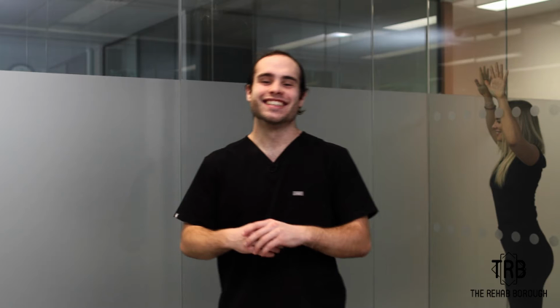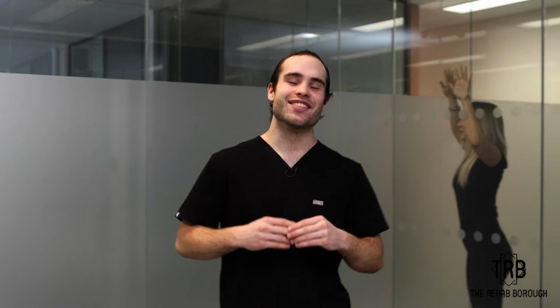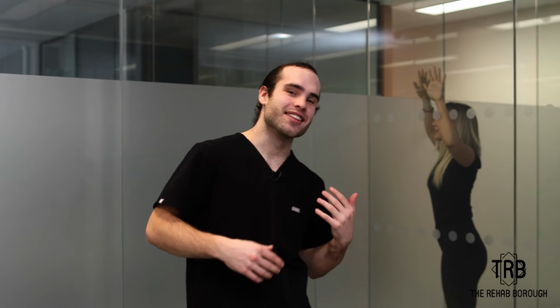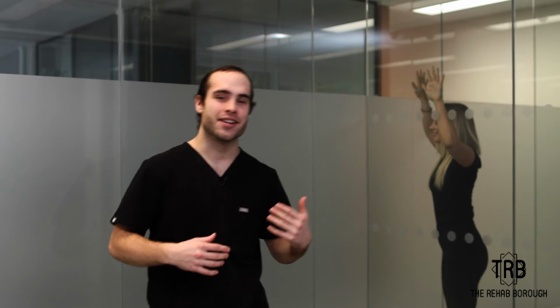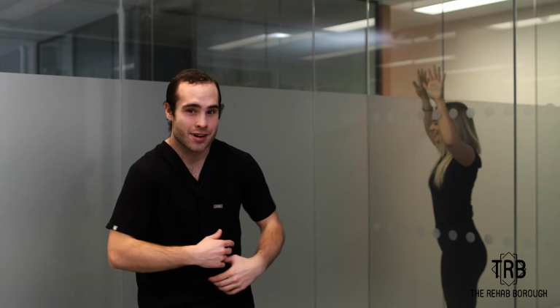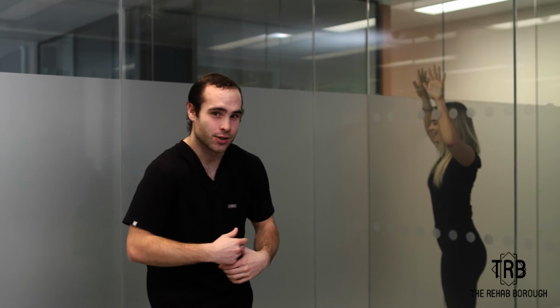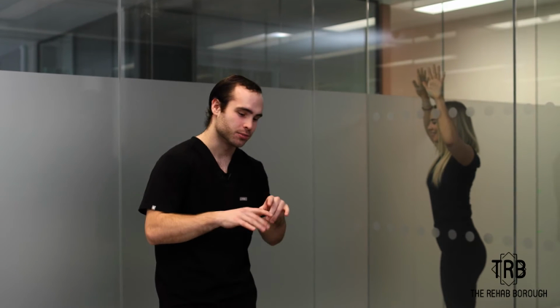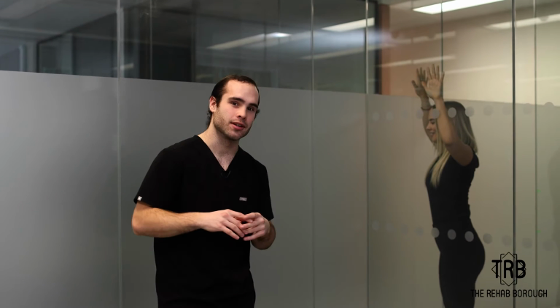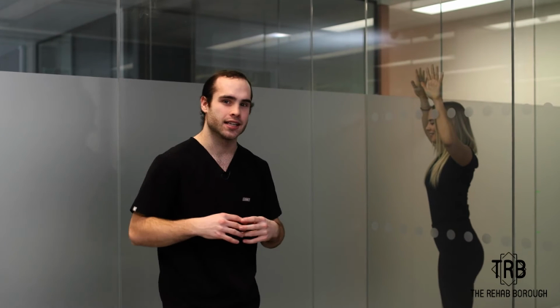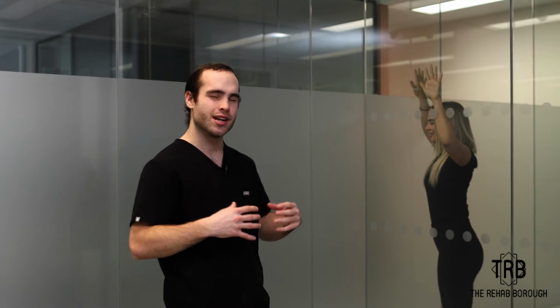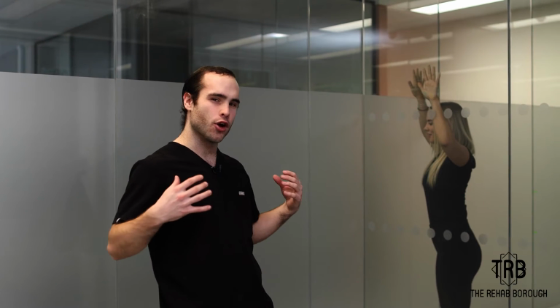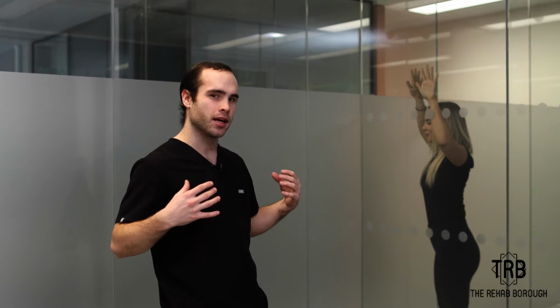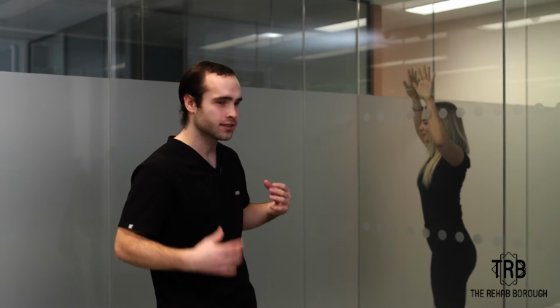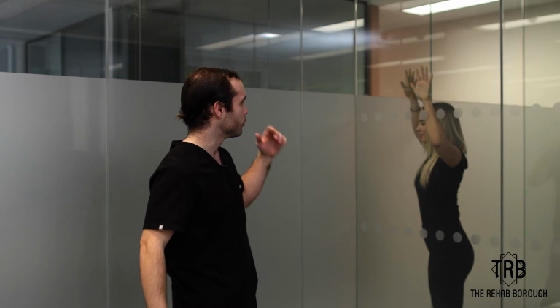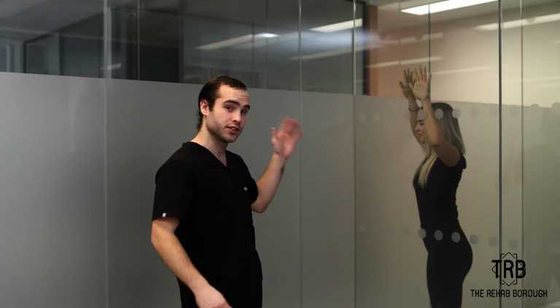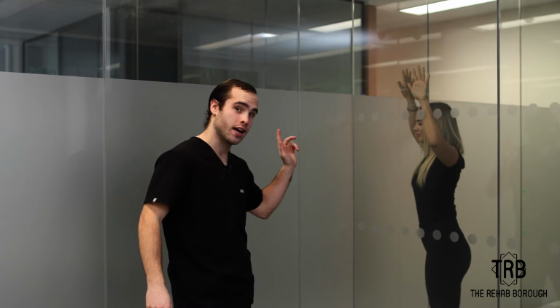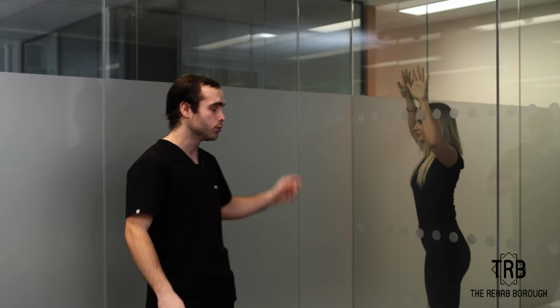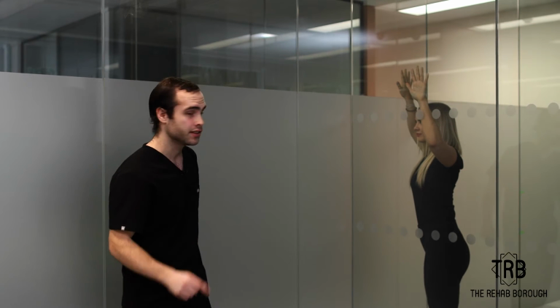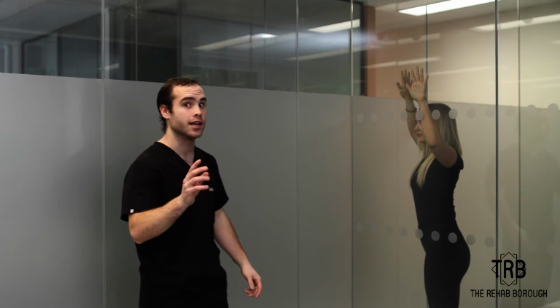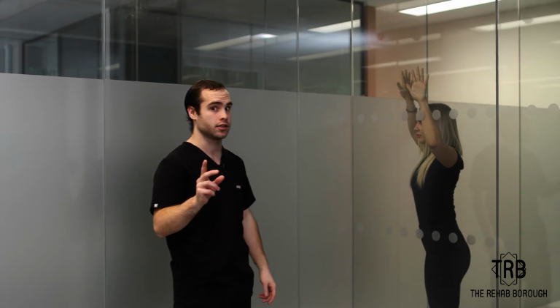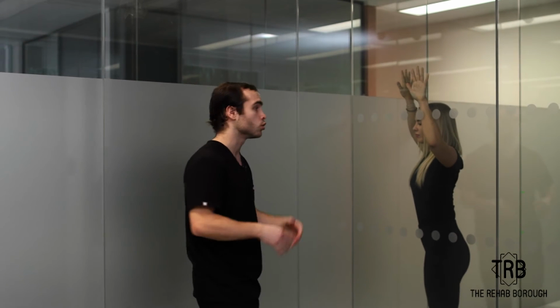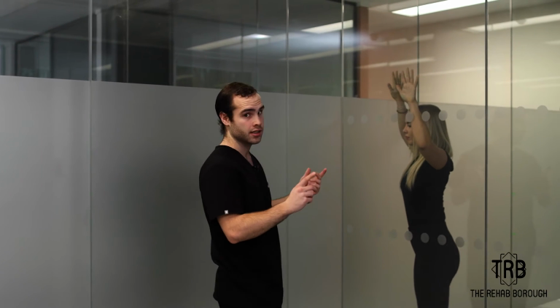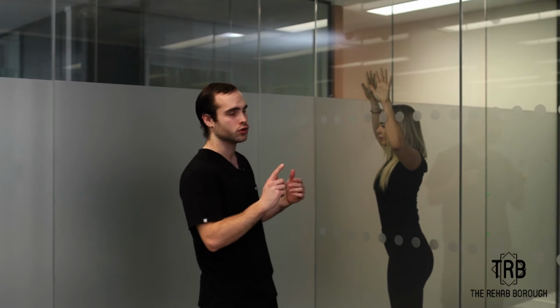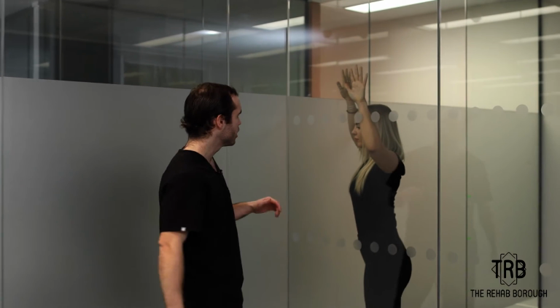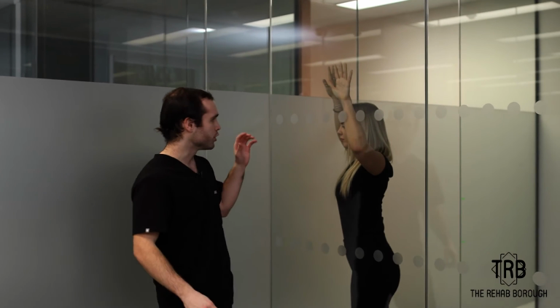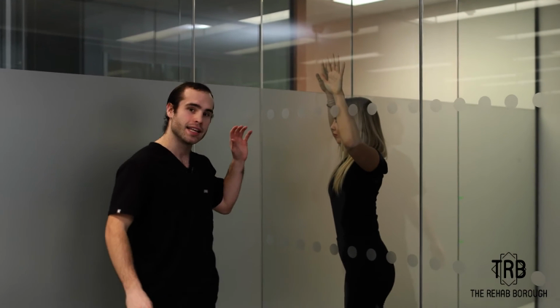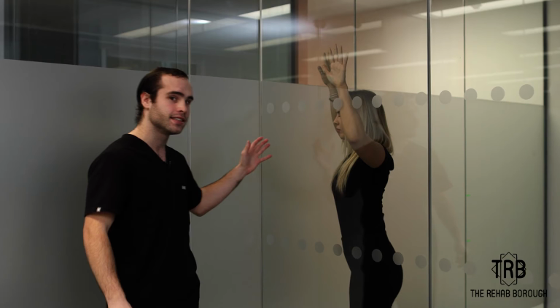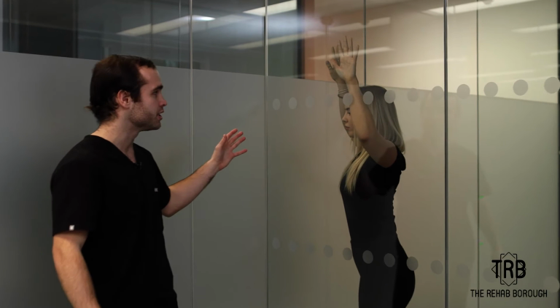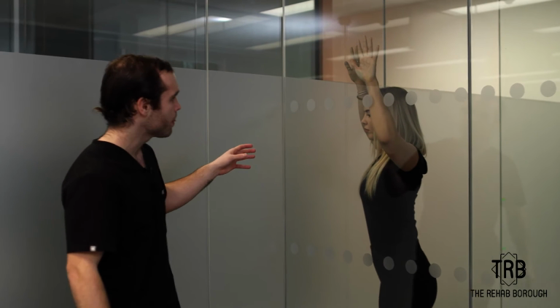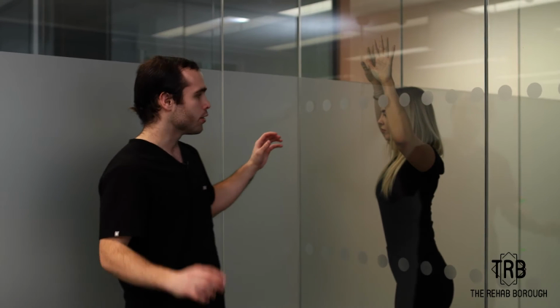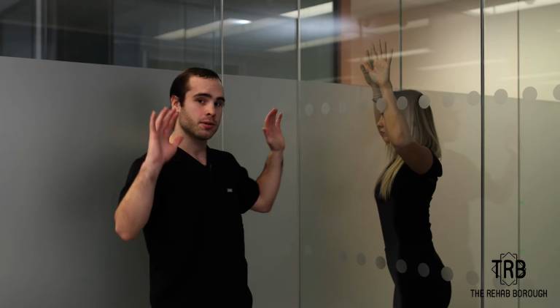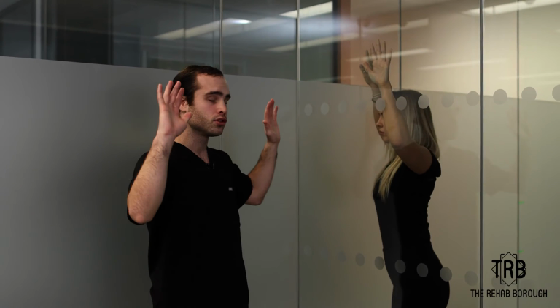If you're someone that experiences rounded shoulders from typing long days and really wants to open up that chest, all you need is yourself and a wall. This is a really good chest stretch called a chest corner stretch. Simply get into this position and place your hands on the wall.